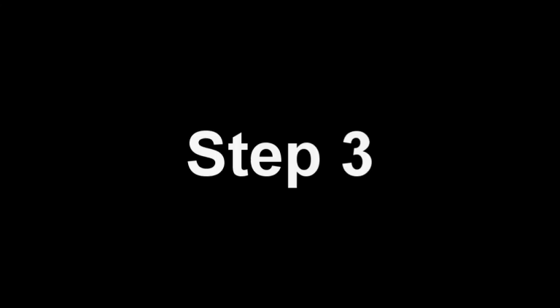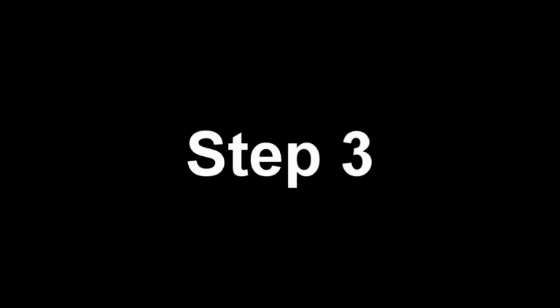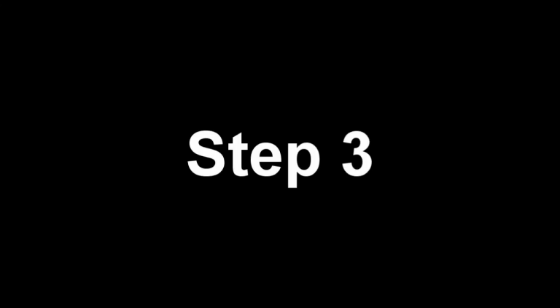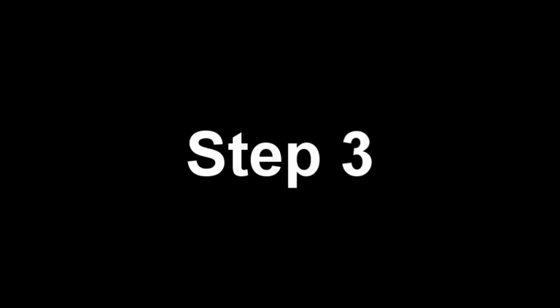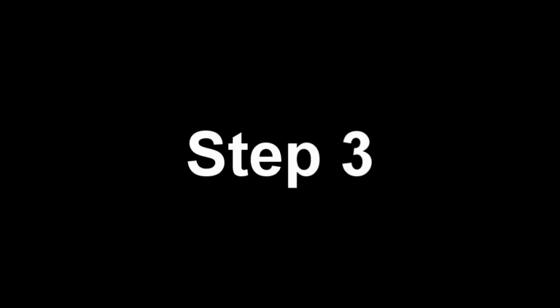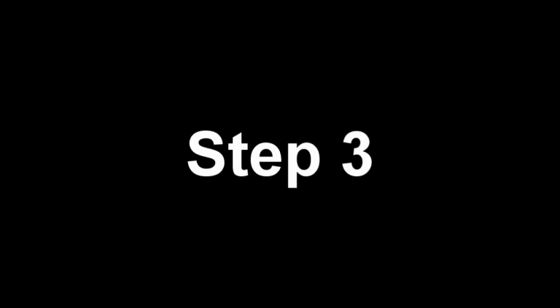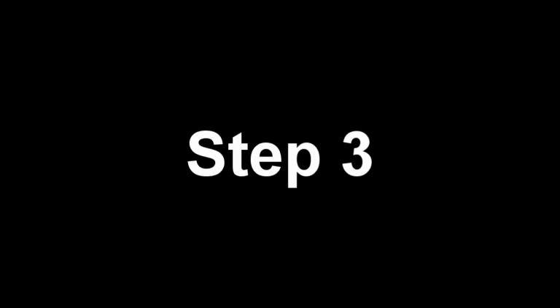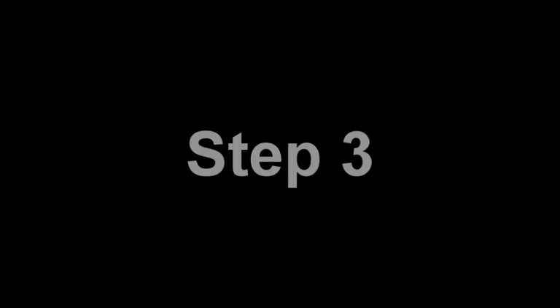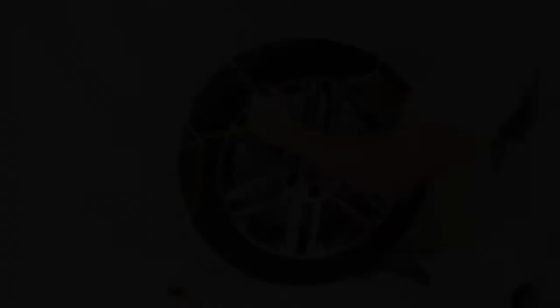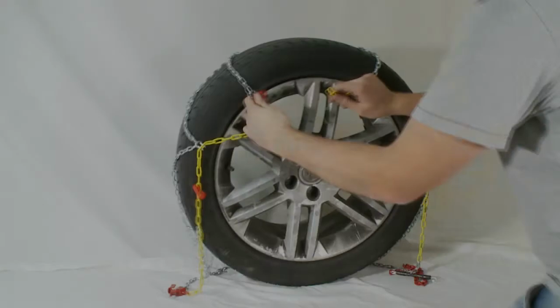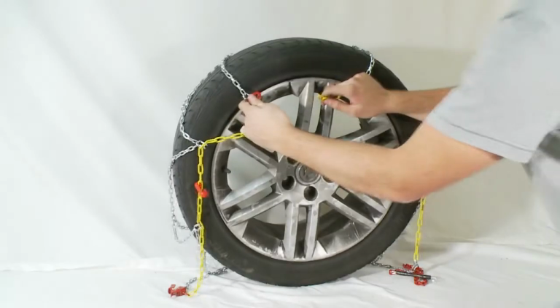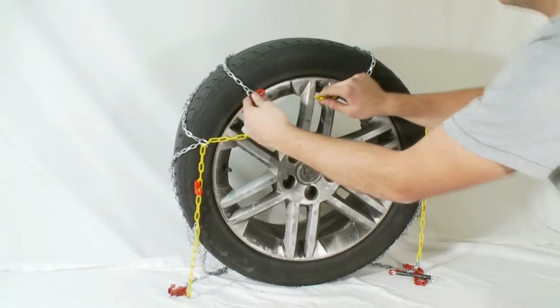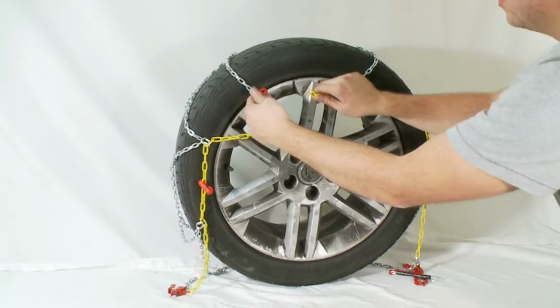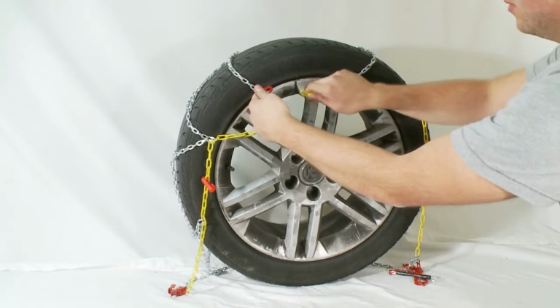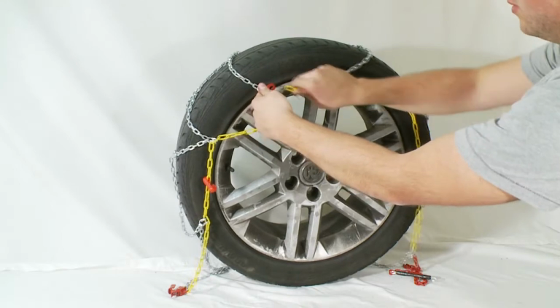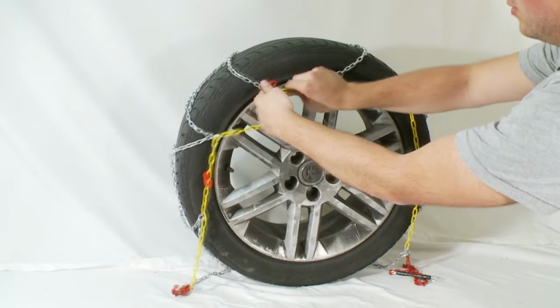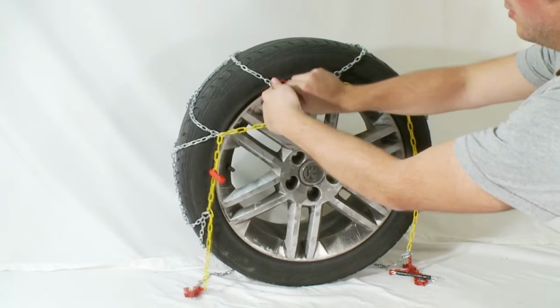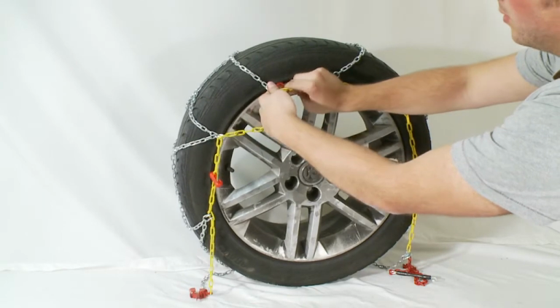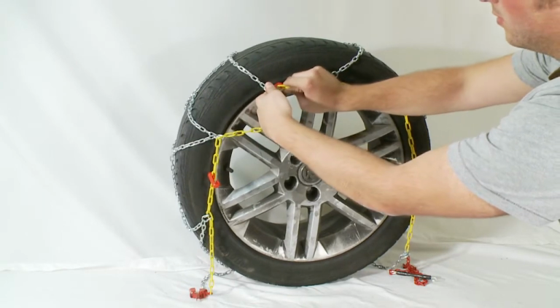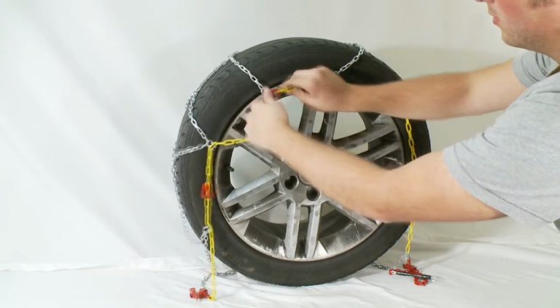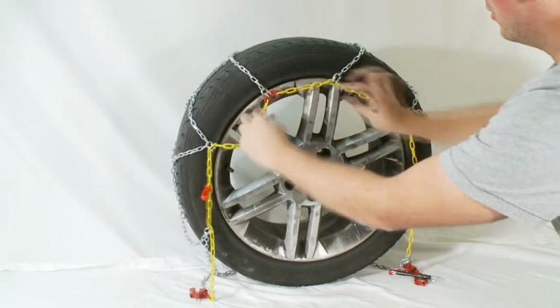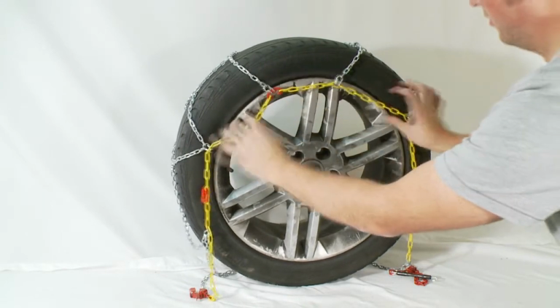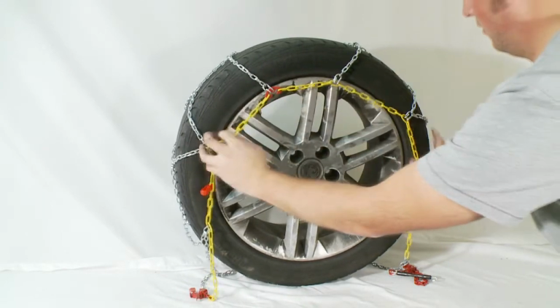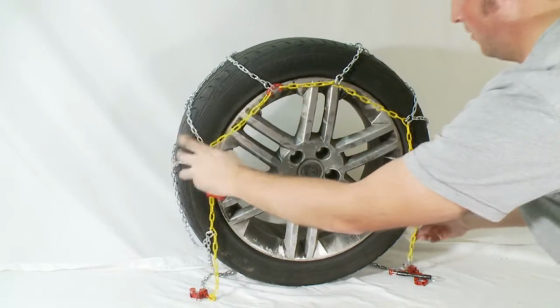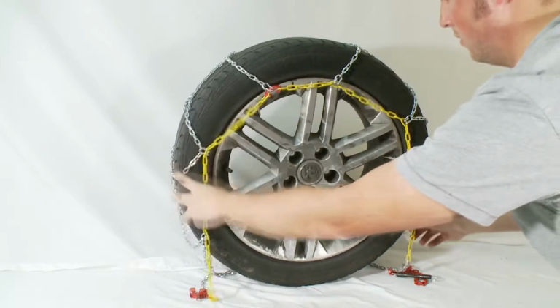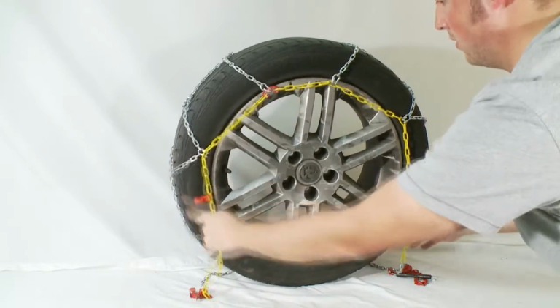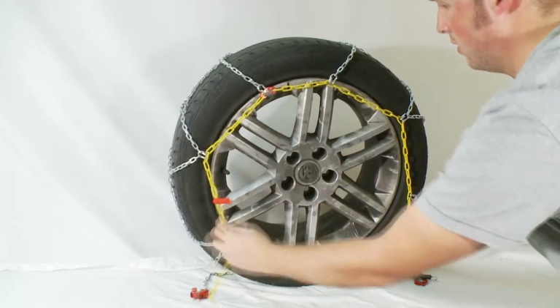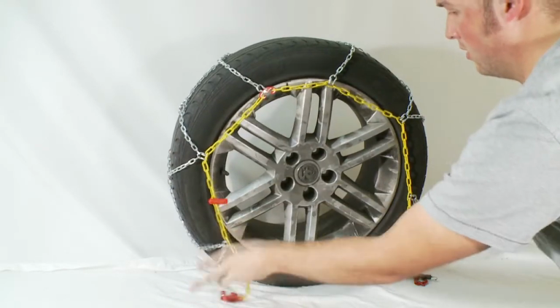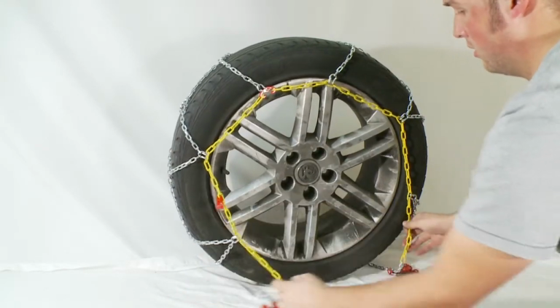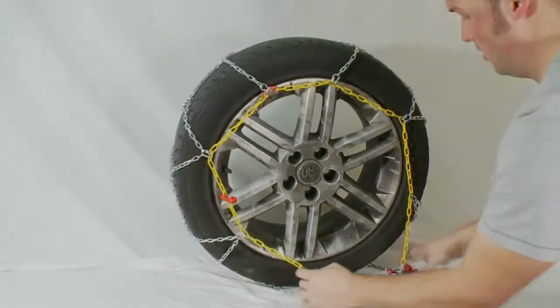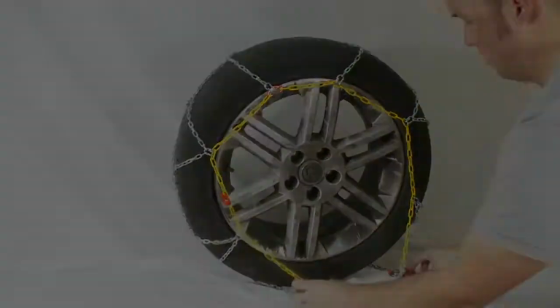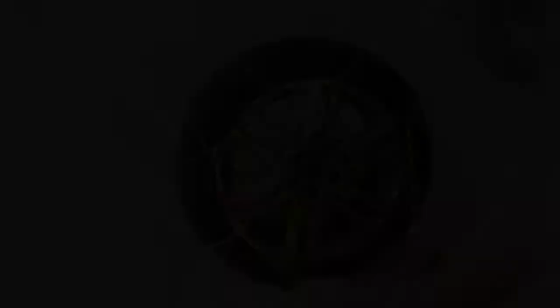Step 3: Hook the red hook in the yellow chain at the top of the tyre. Adjust the chain net so that it fits evenly.